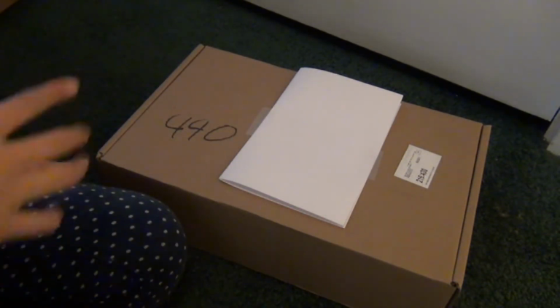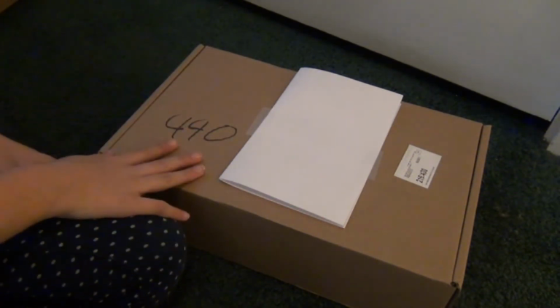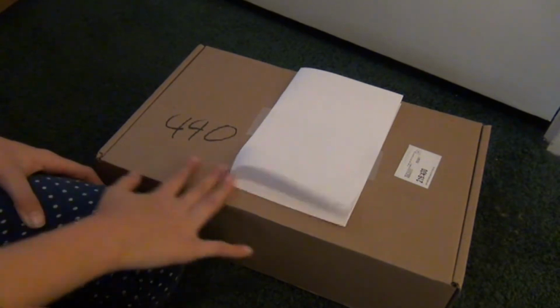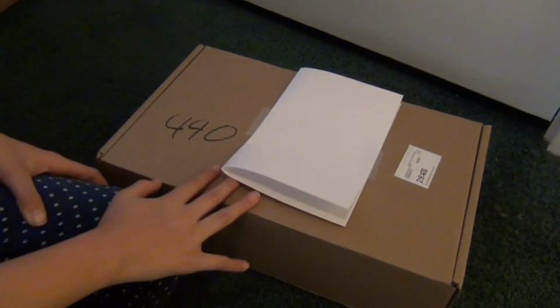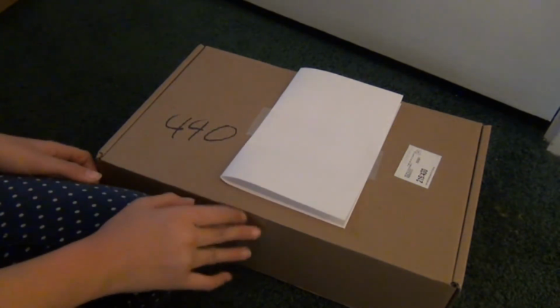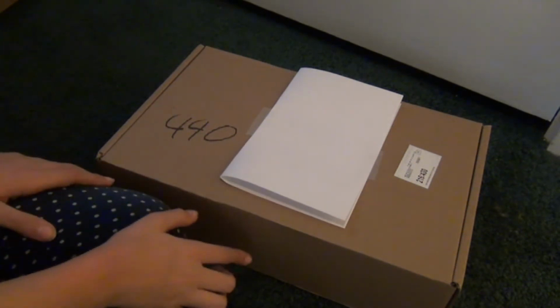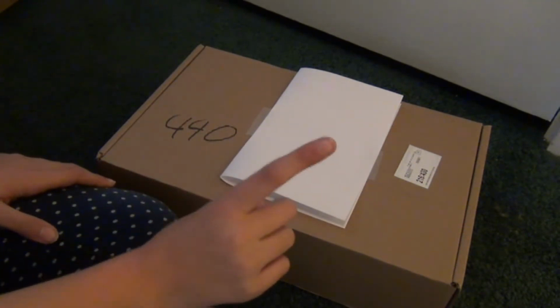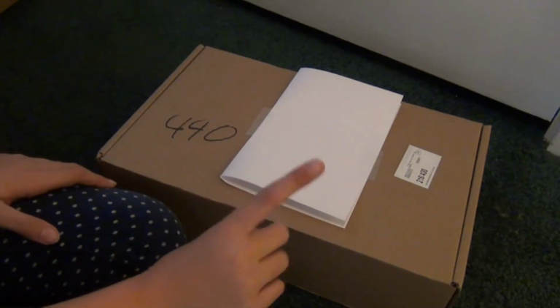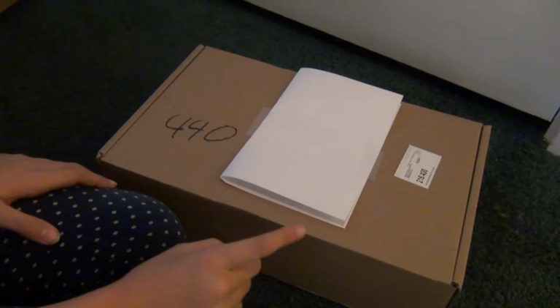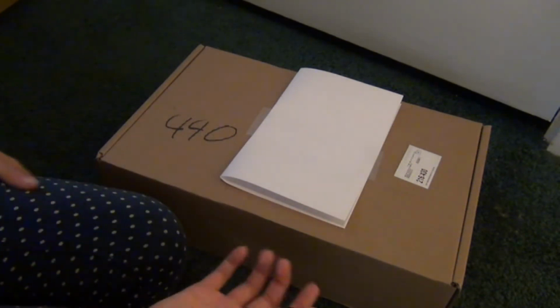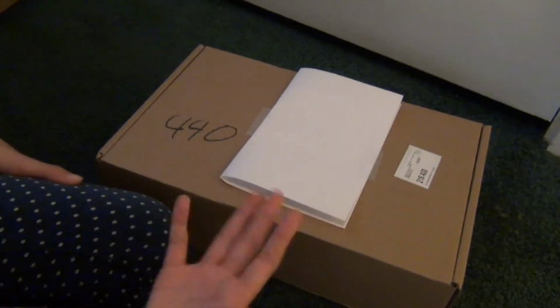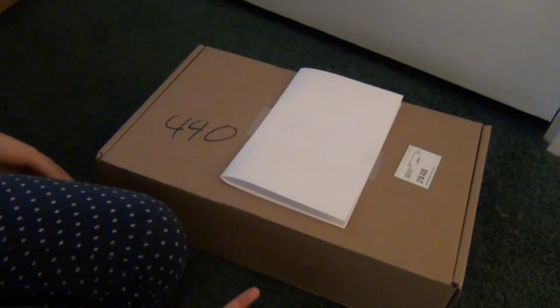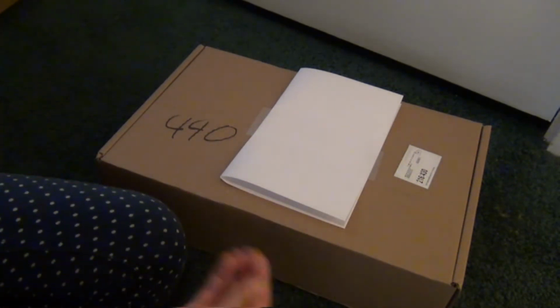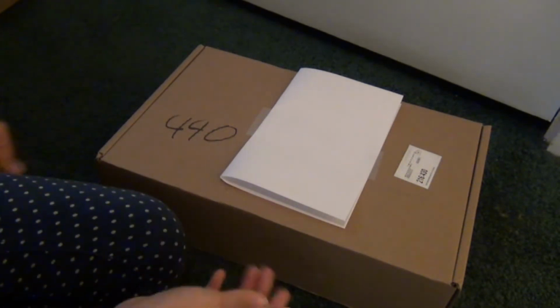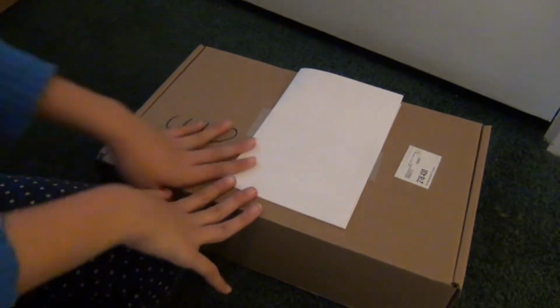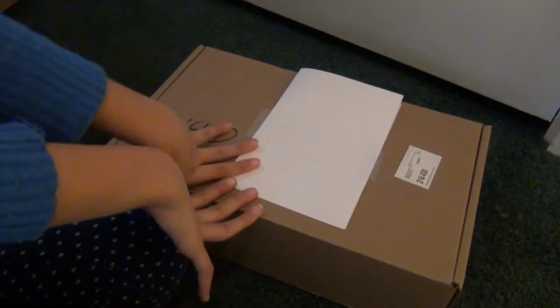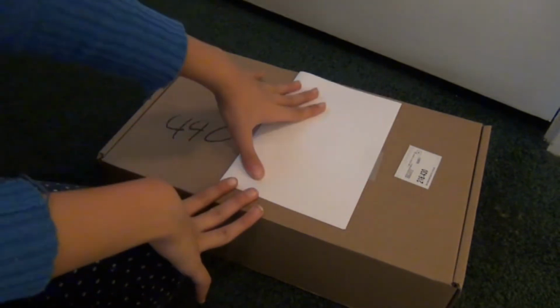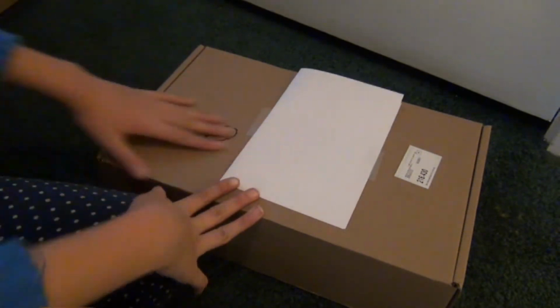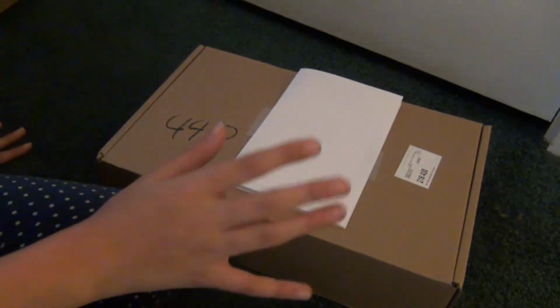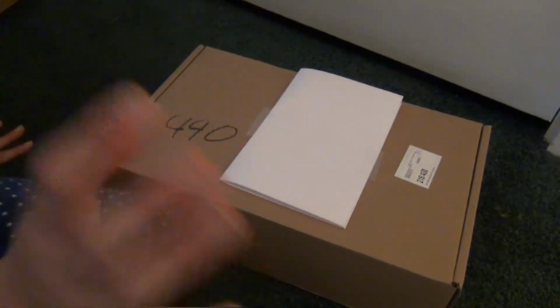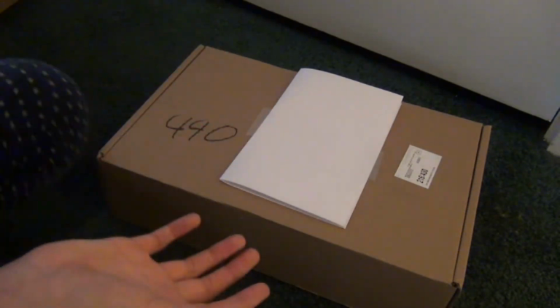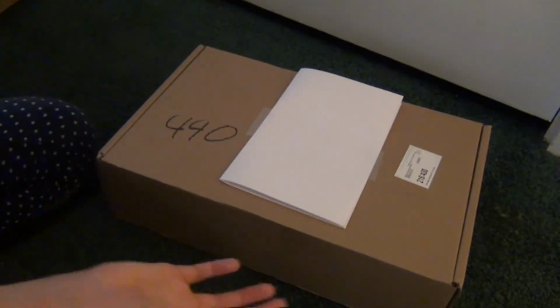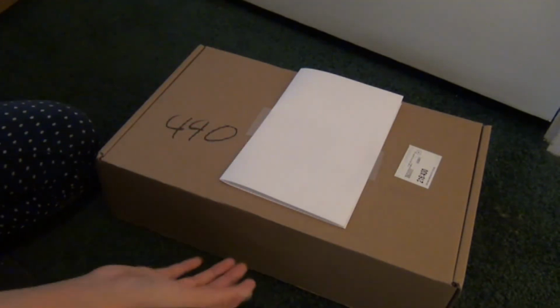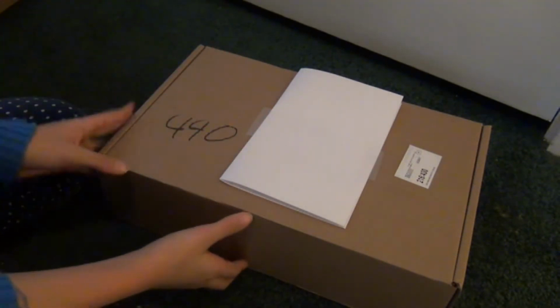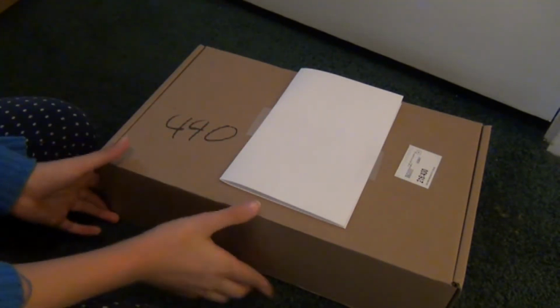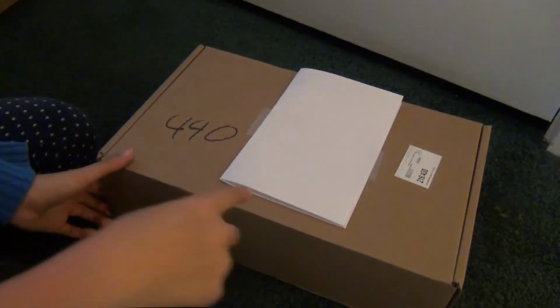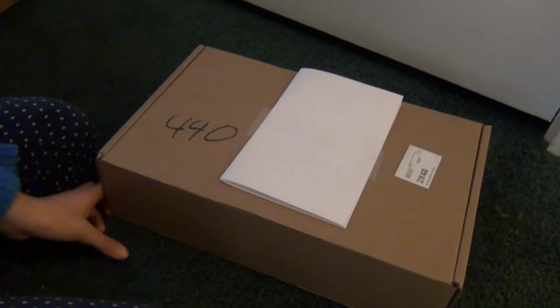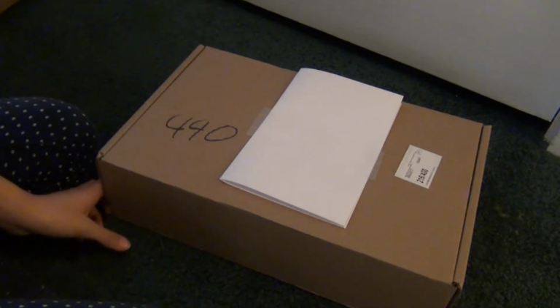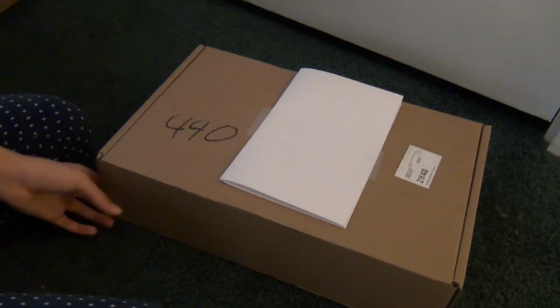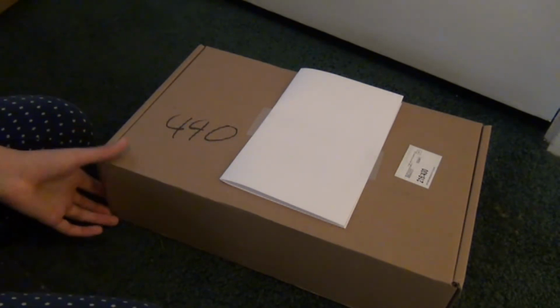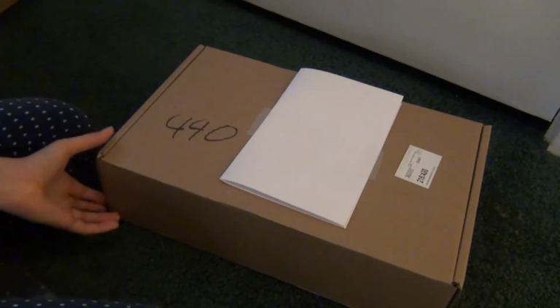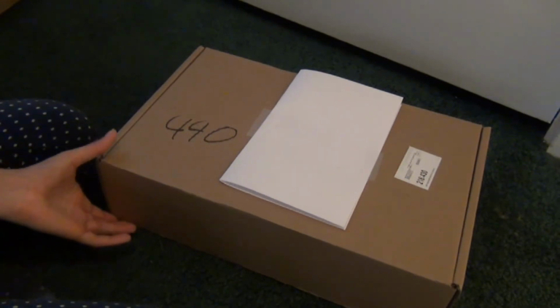I have no idea what's in here, and my mom said one thing is back-ordered so it's gonna come later. I'm just looking ahead to open this, and I really only have like six minutes to film this because we're going to go see a movie. So let's get started.